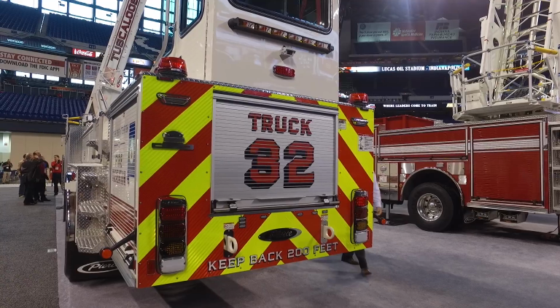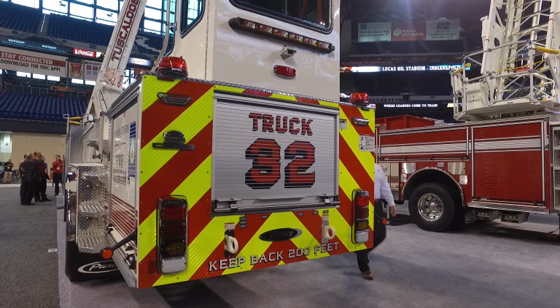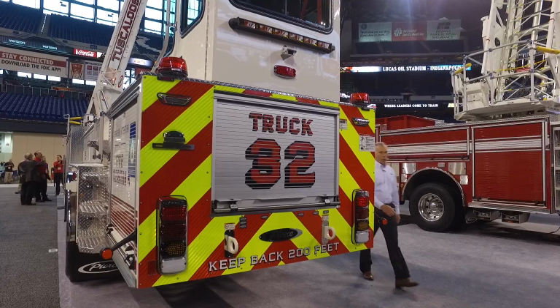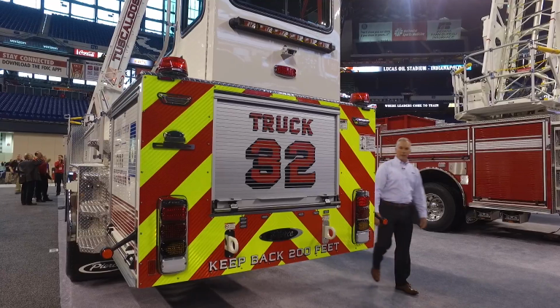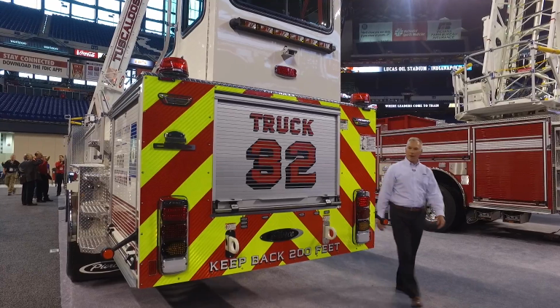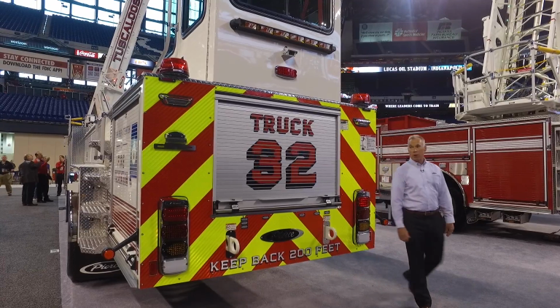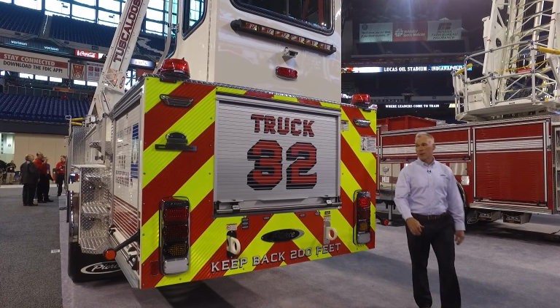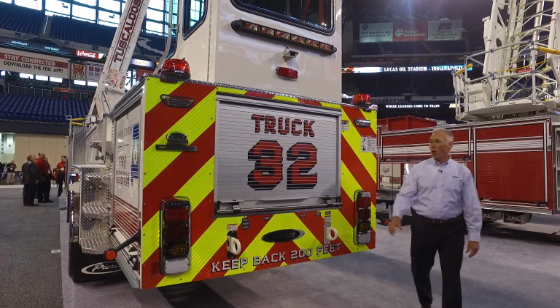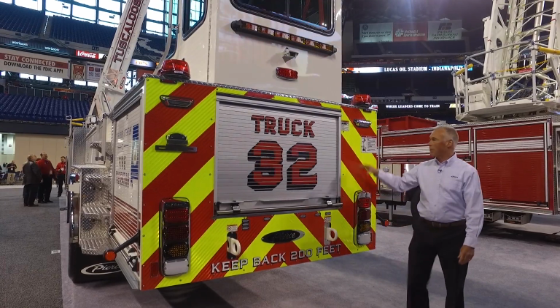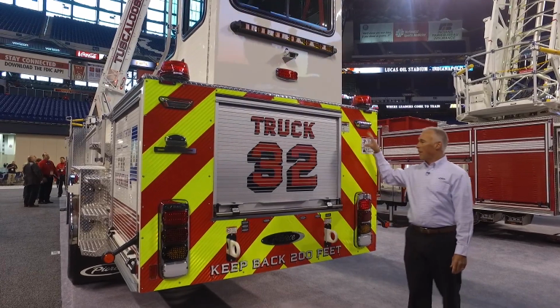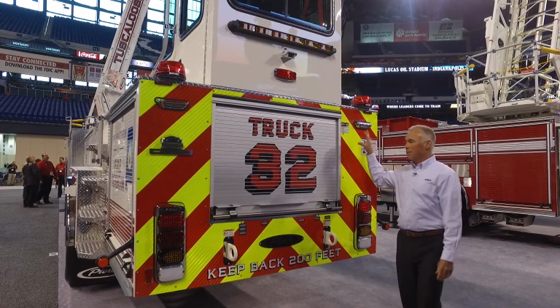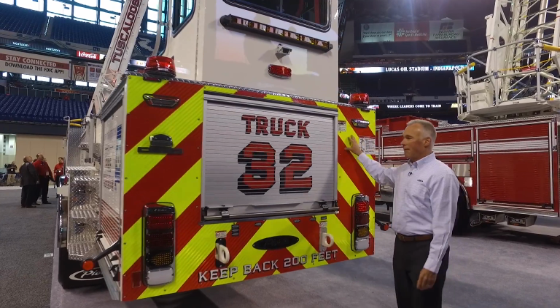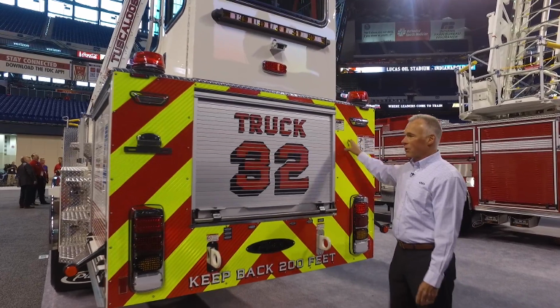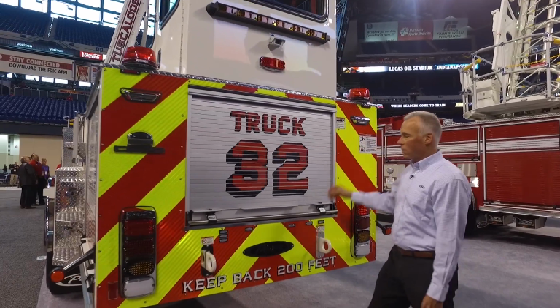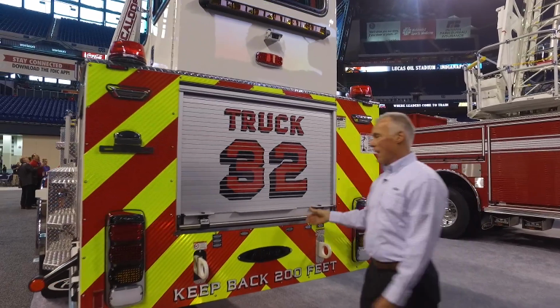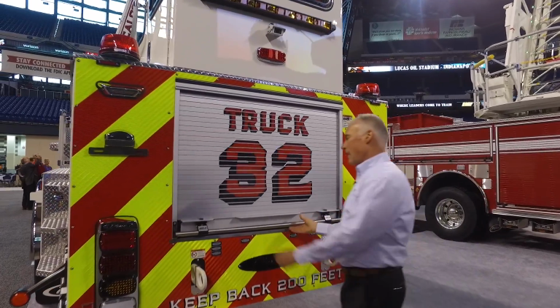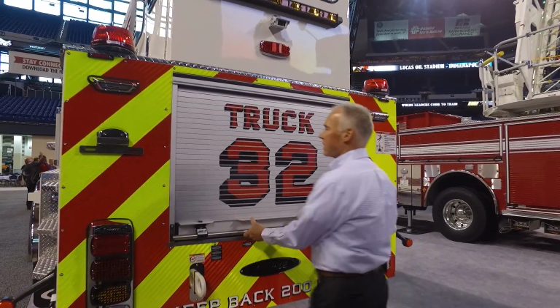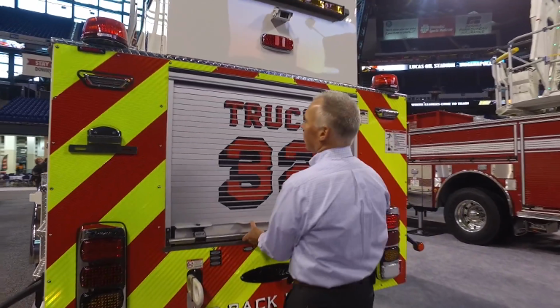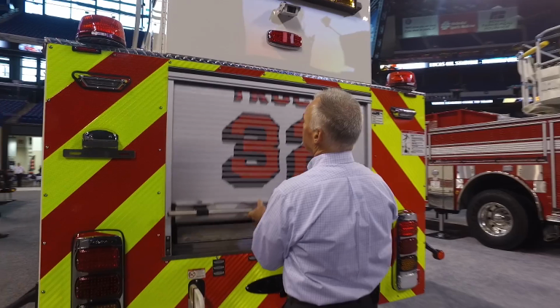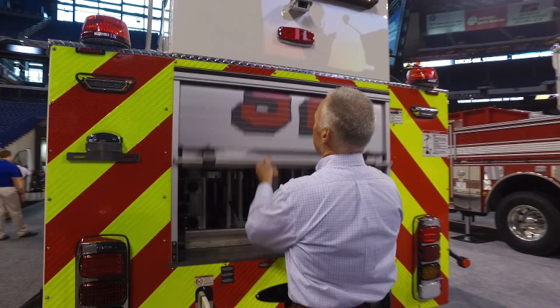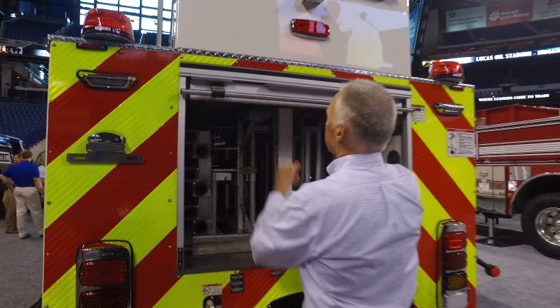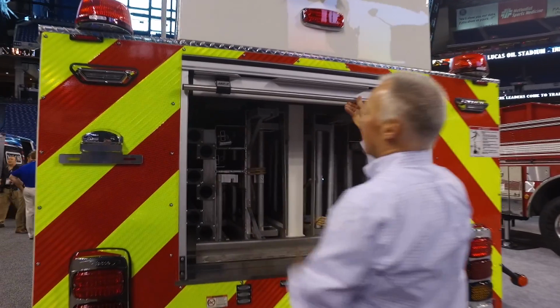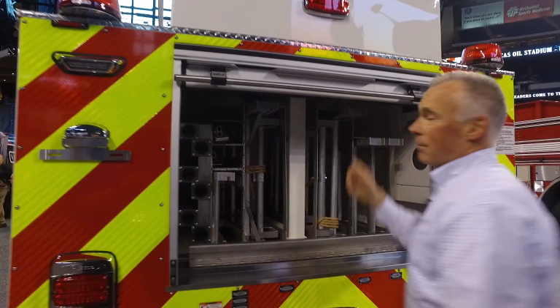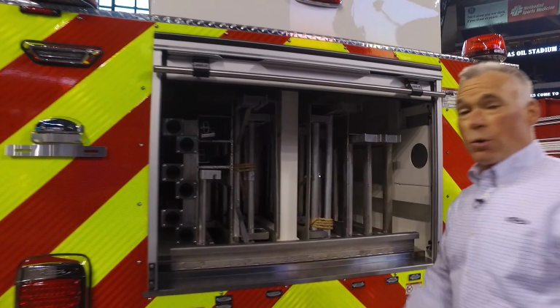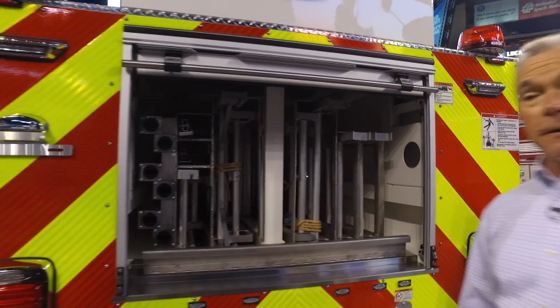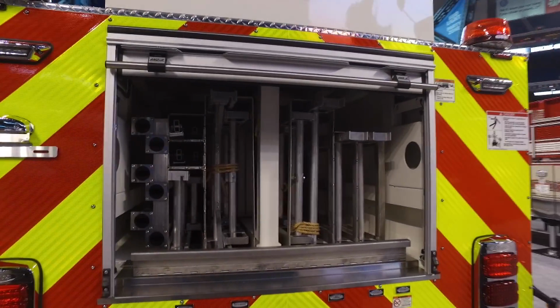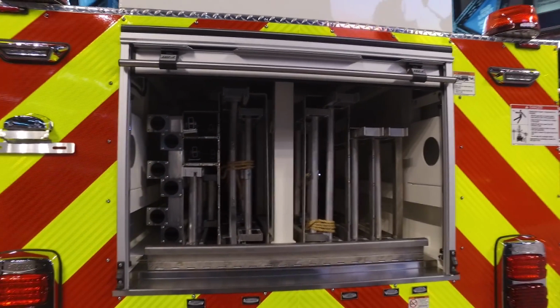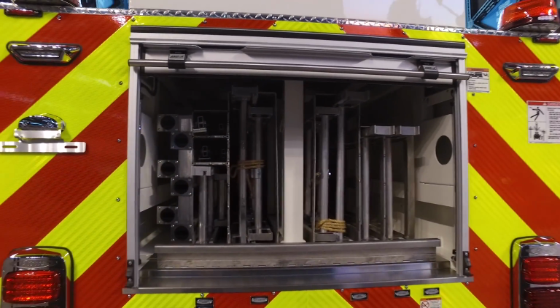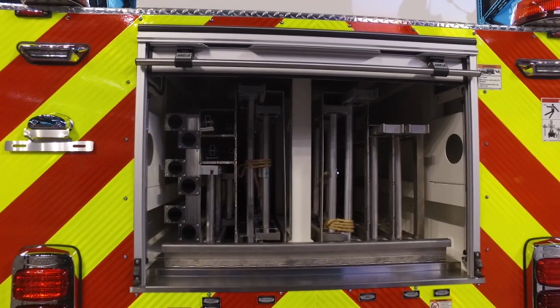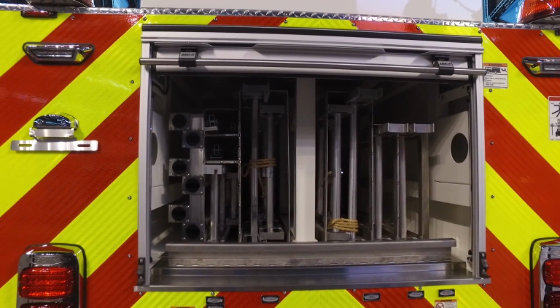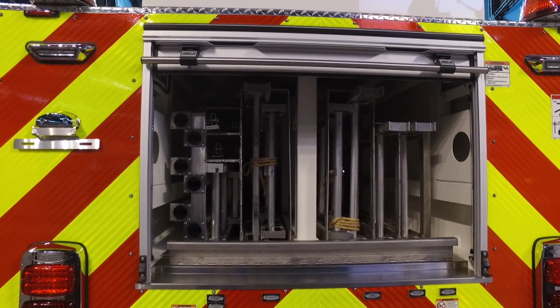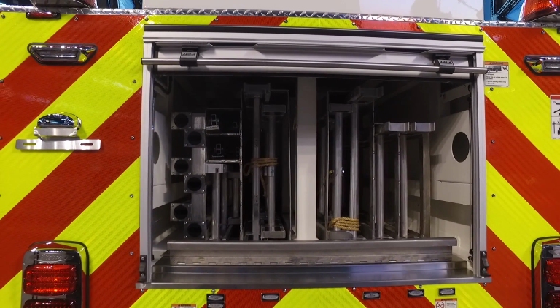If you have a Quint configuration, you can store all the way up to 1,000 feet of 5-inch hose, and you can store up to 250 feet of ground ladders with the Ascendant Tiller.